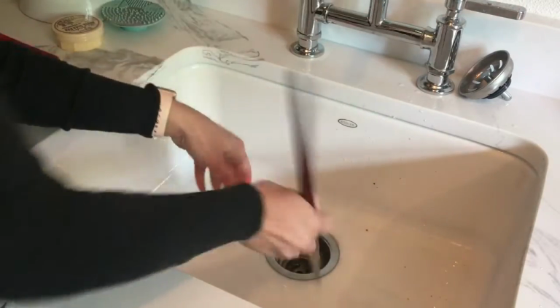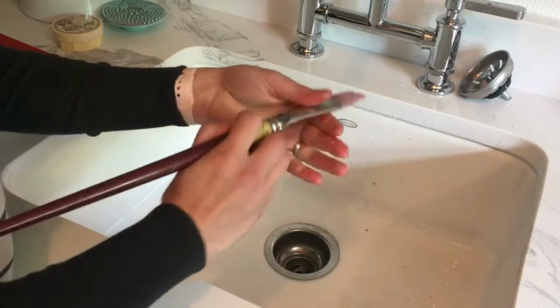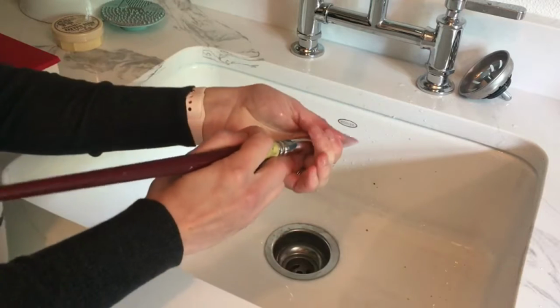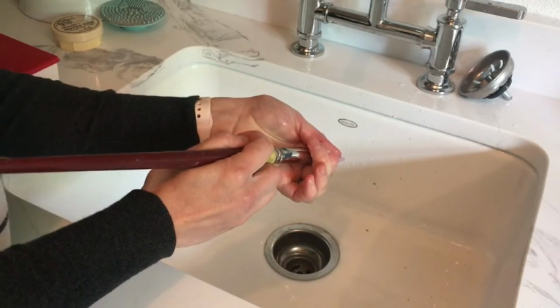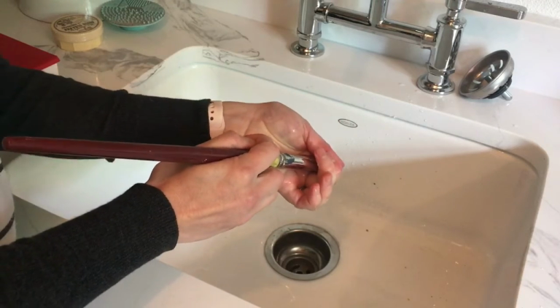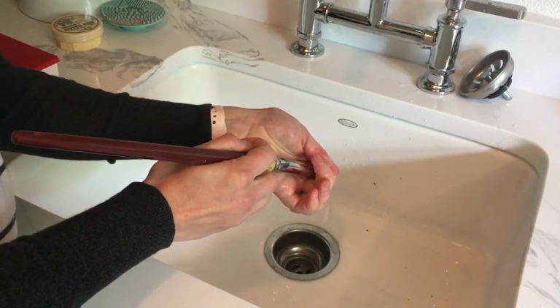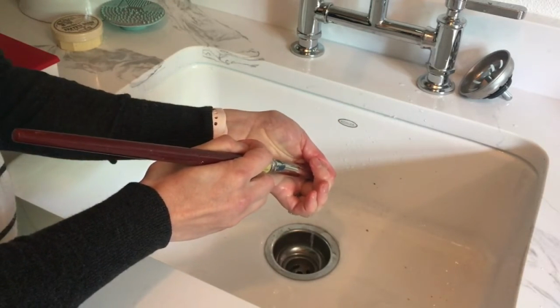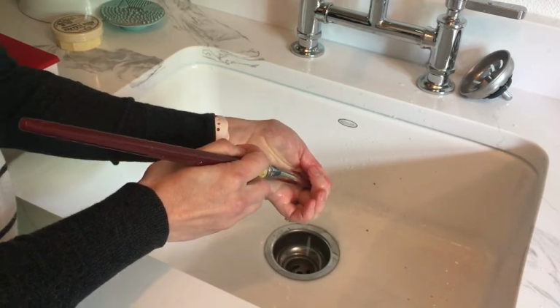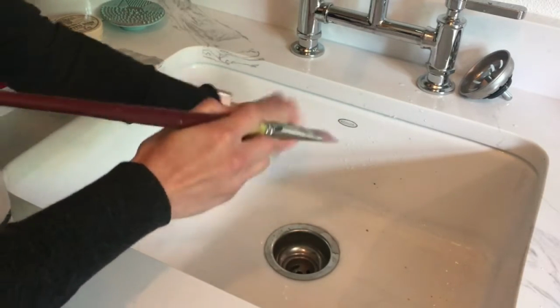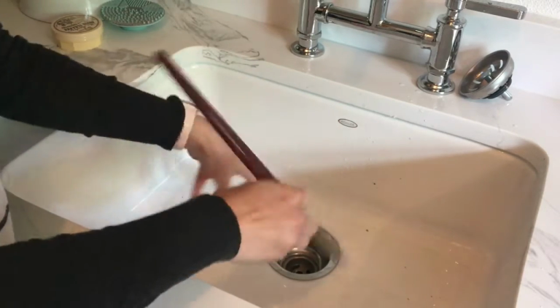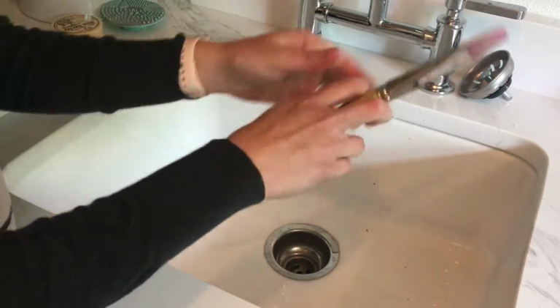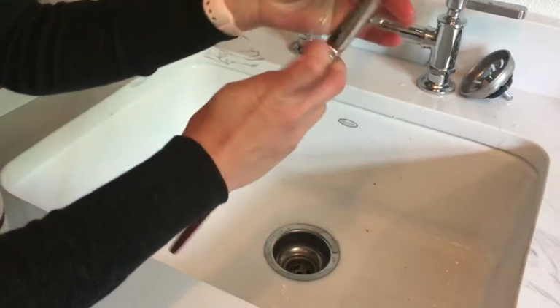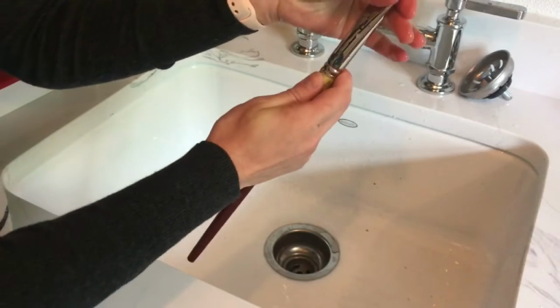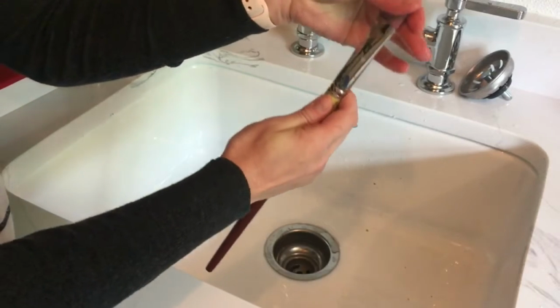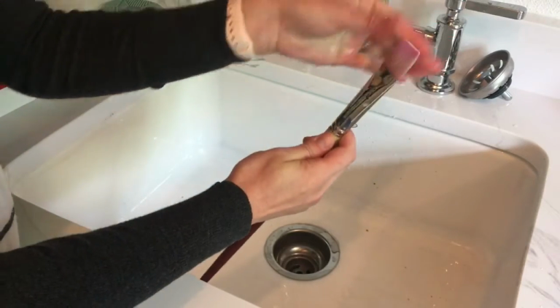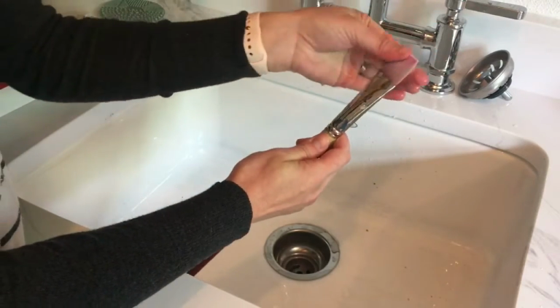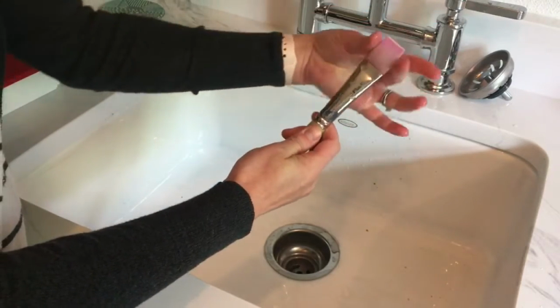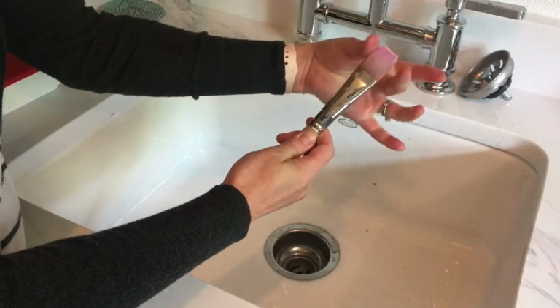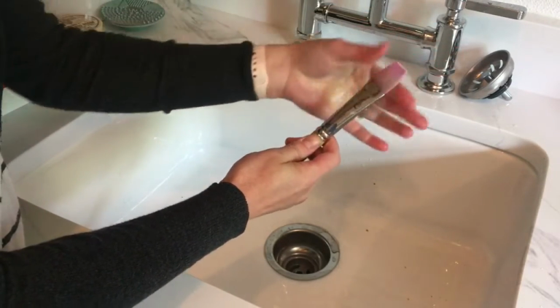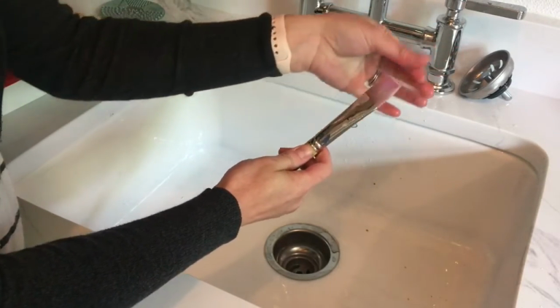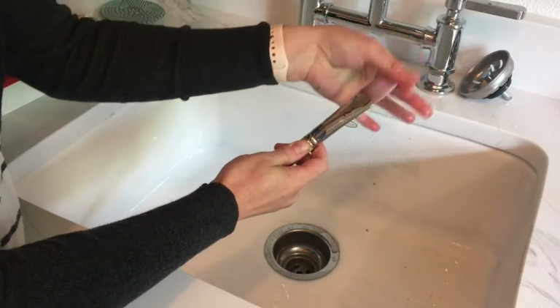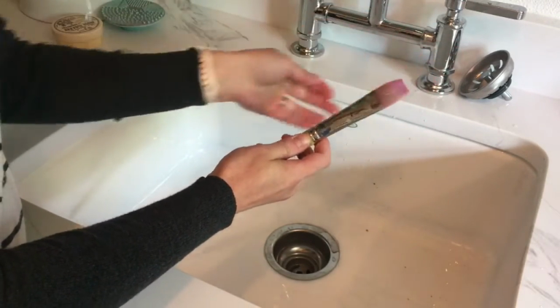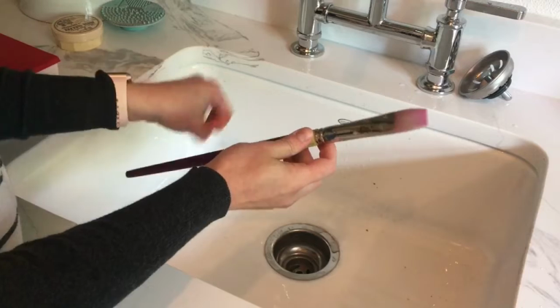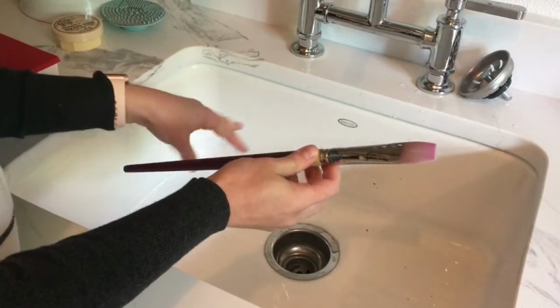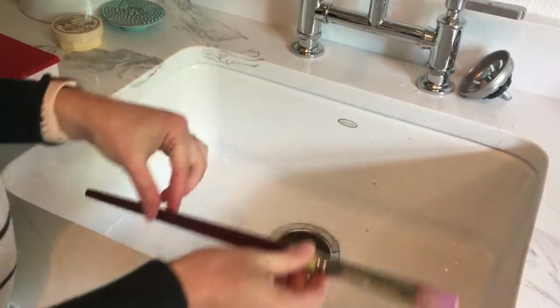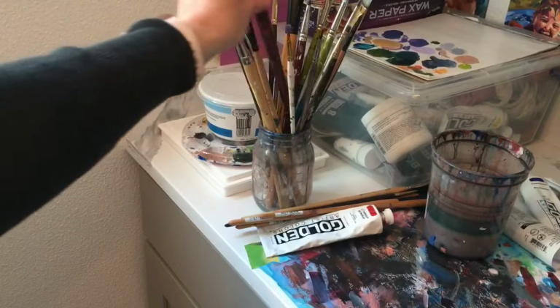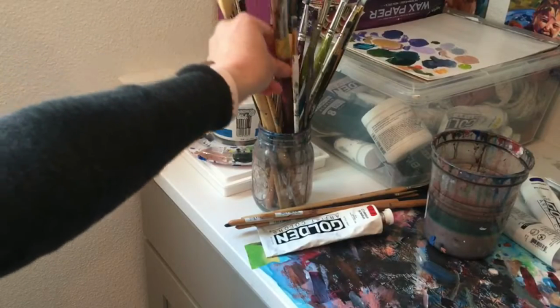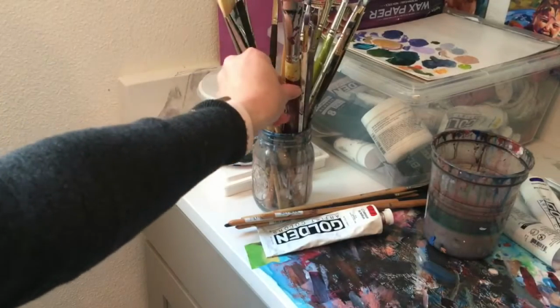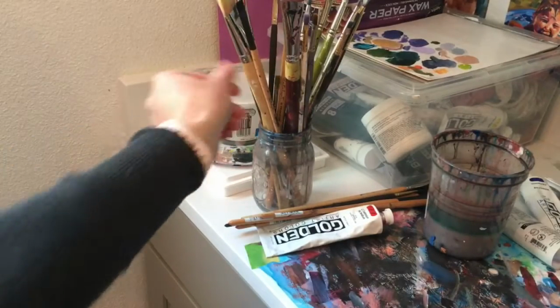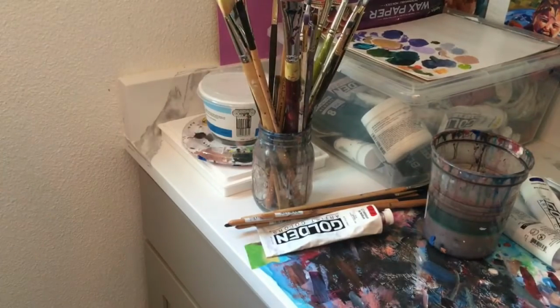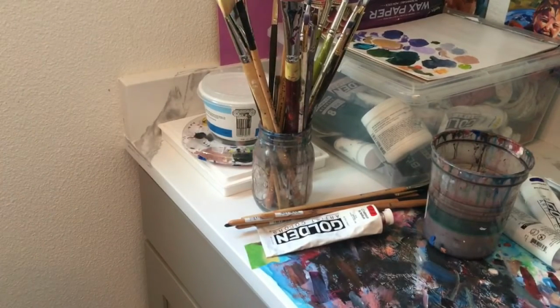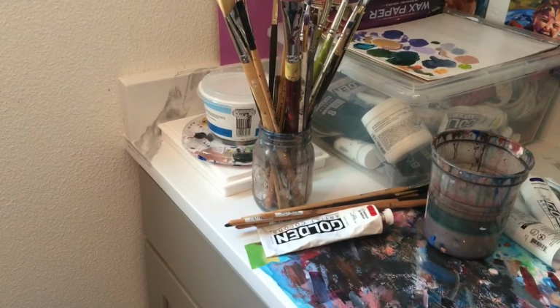After you rinse out the soap, squeeze out all of the excess water that you can — and this part is really important — reshape the brush head before you put it to dry. This will keep it nice and usable for a long time. Always store it upright.